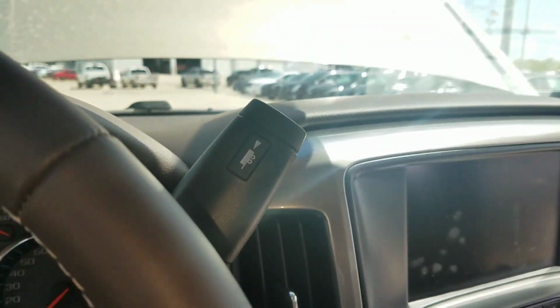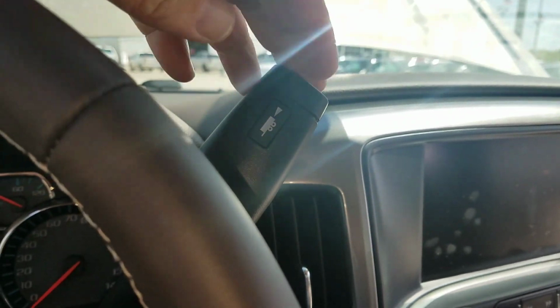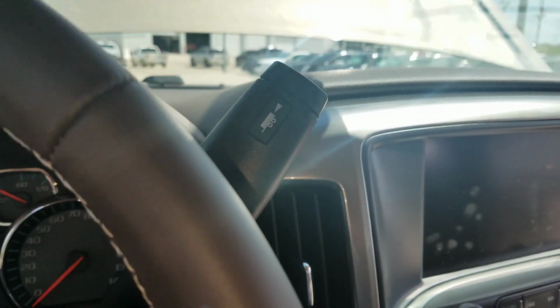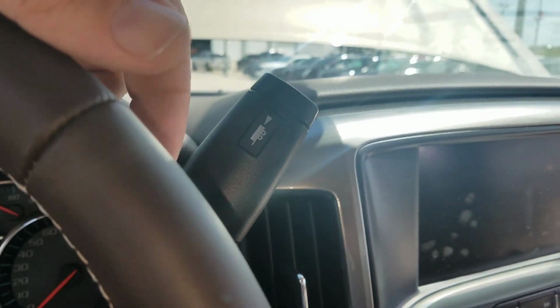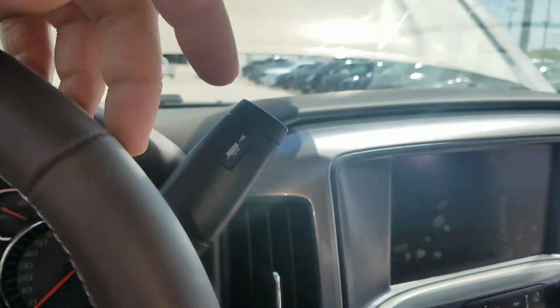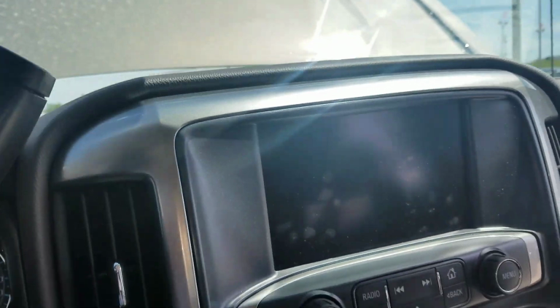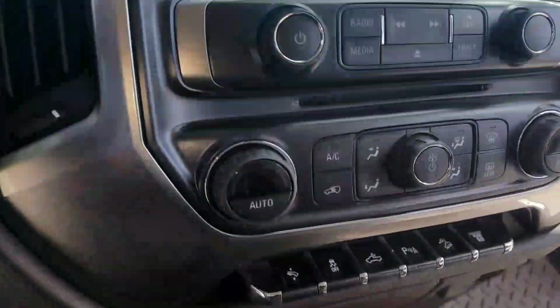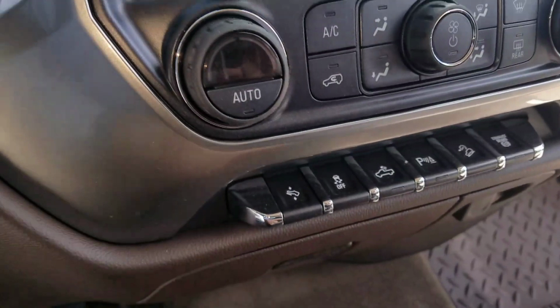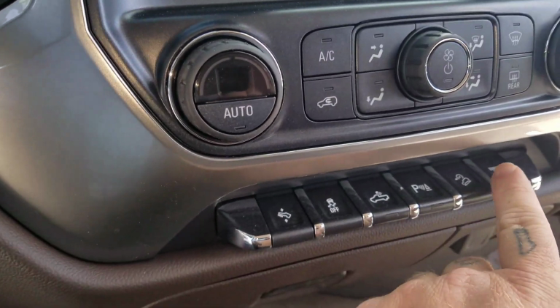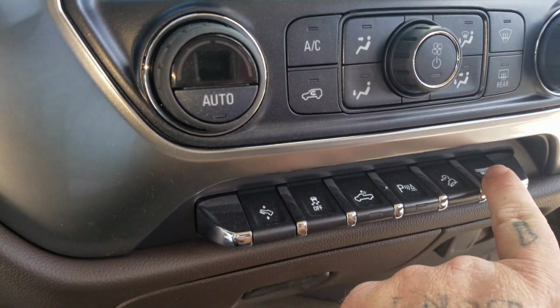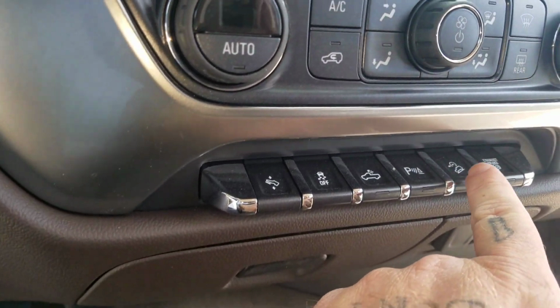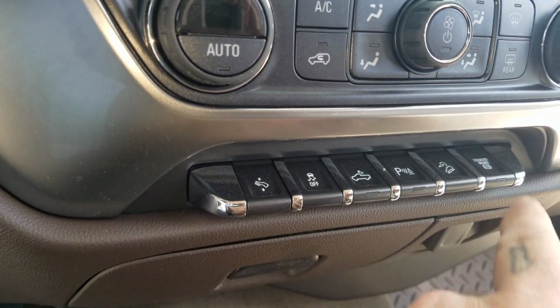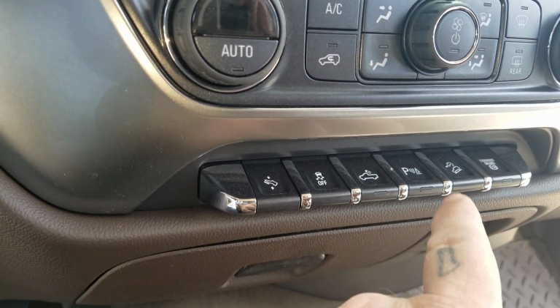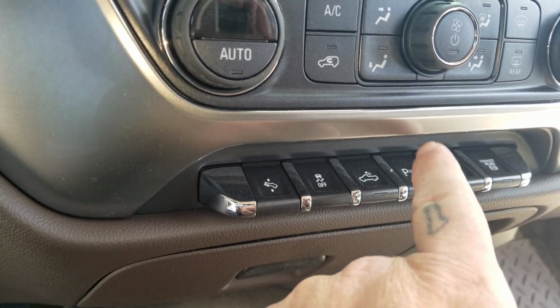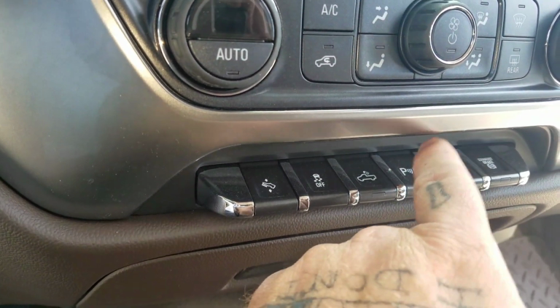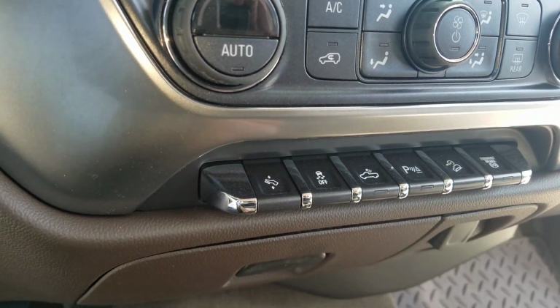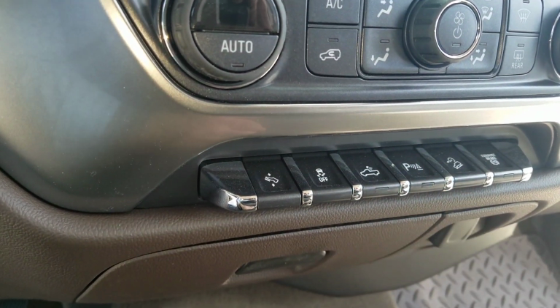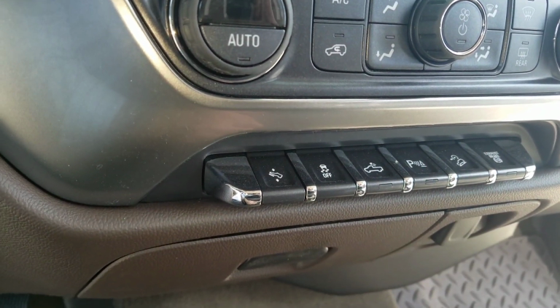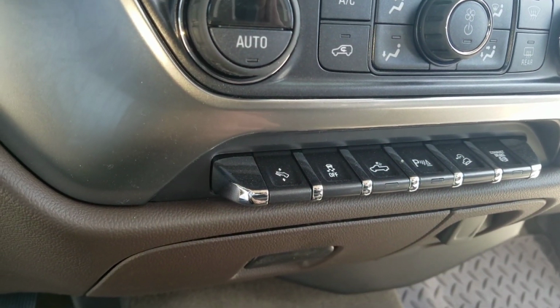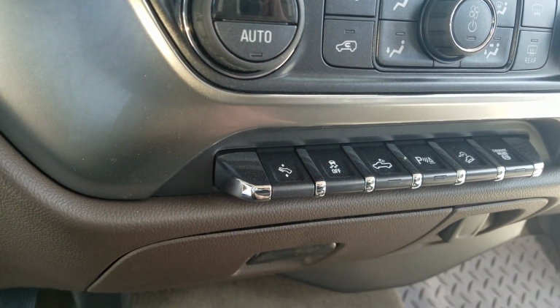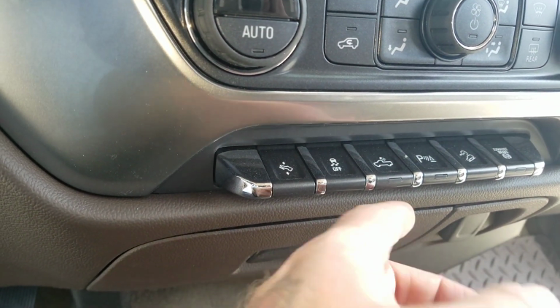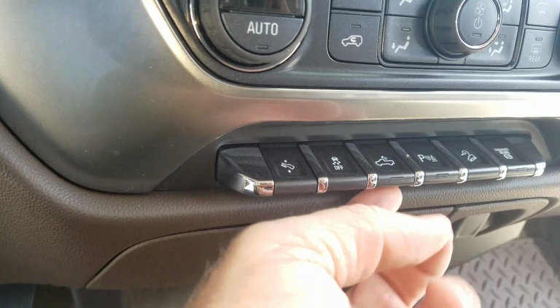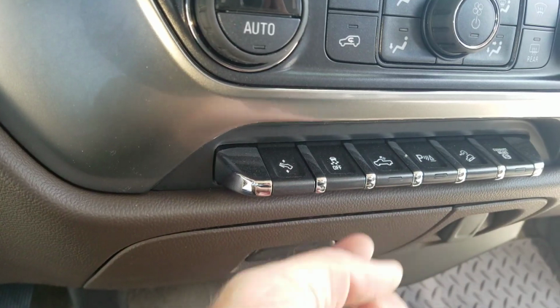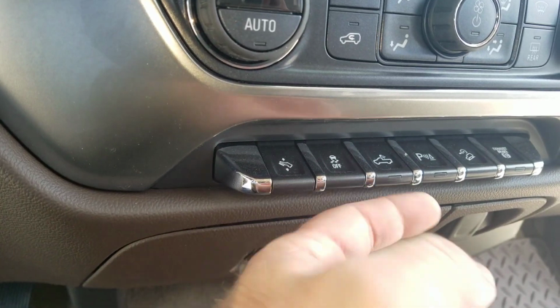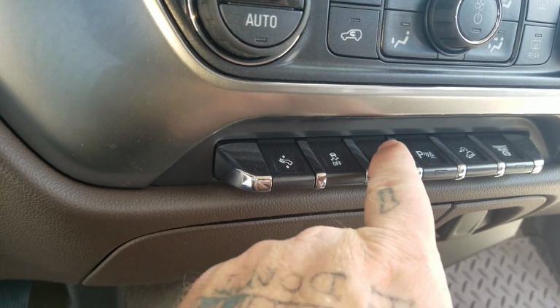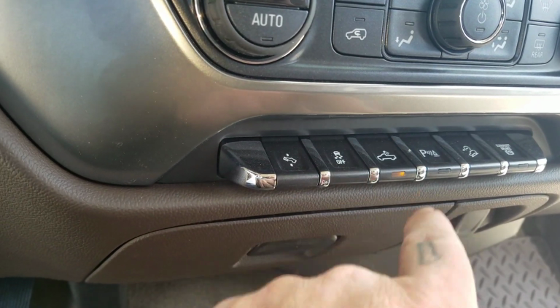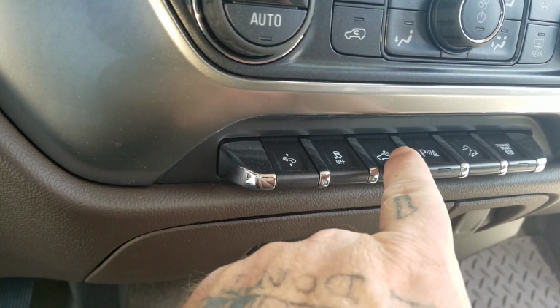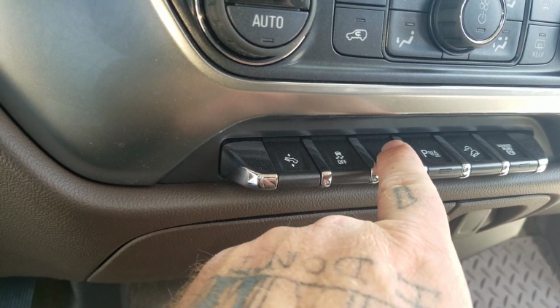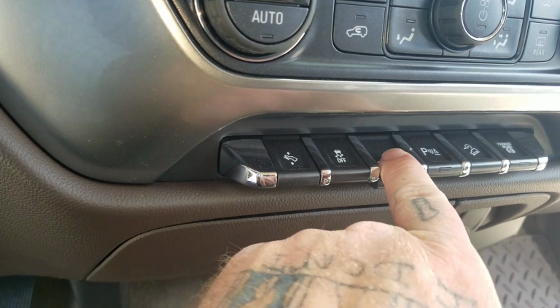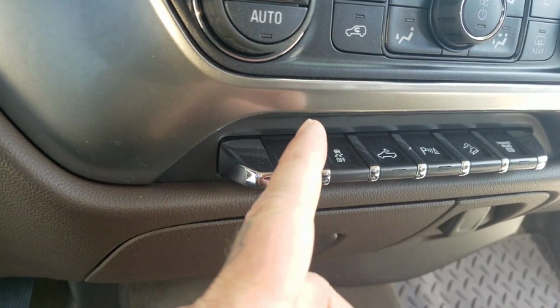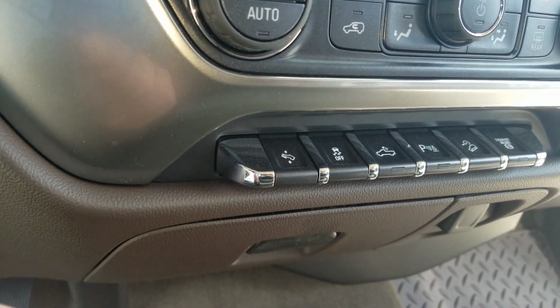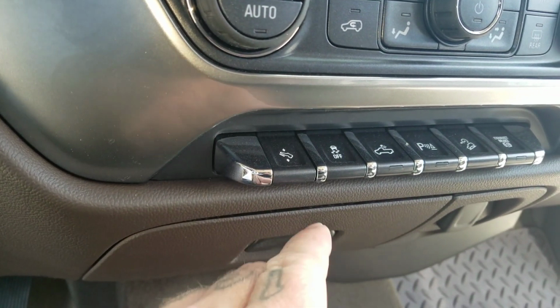And also the tow haul mode with your diesel exhaust brake set up over here, downhill descent control, your front and rear park sensors, and your lights. These will turn on your lights and your mirrors also.